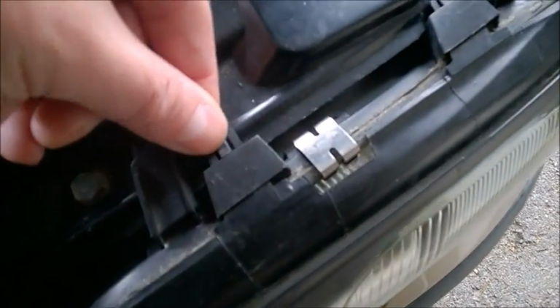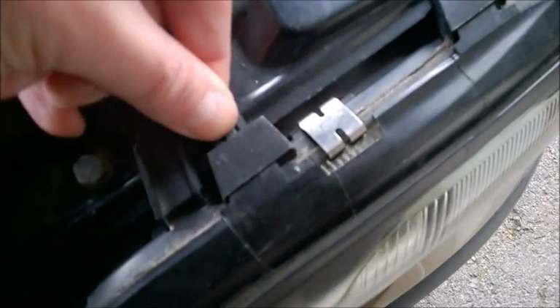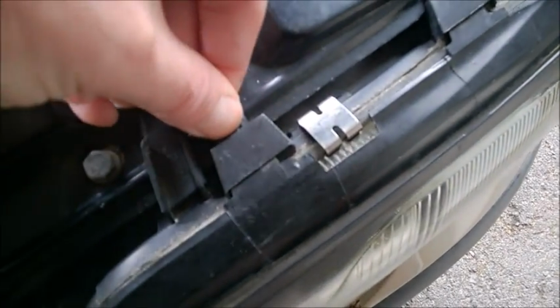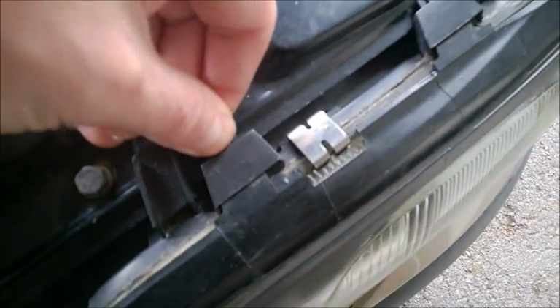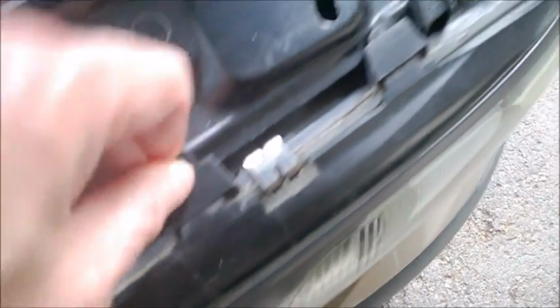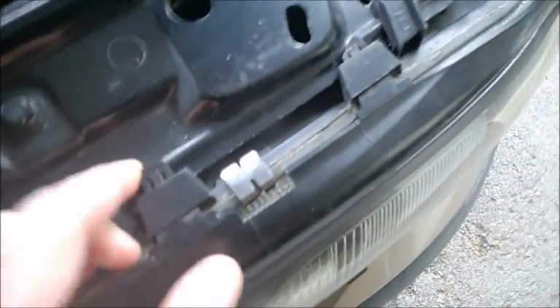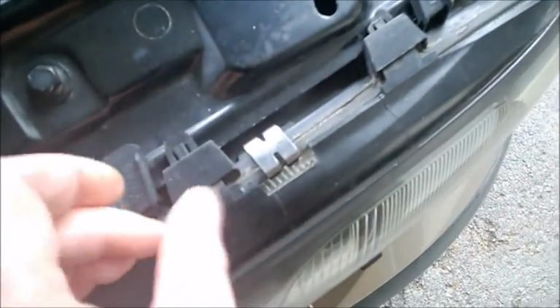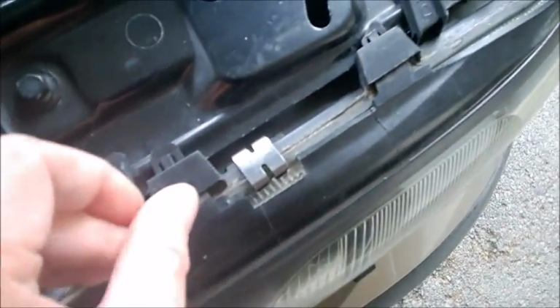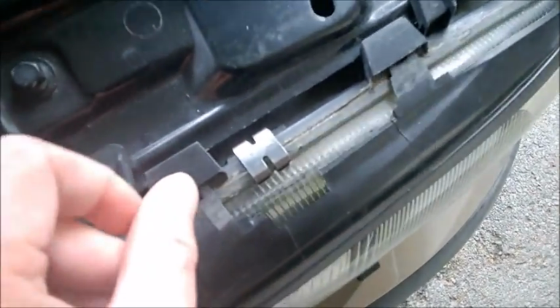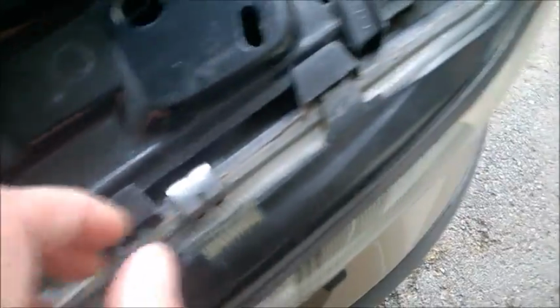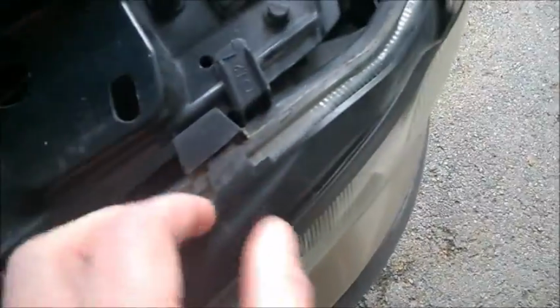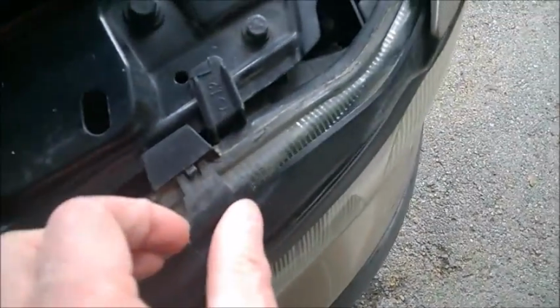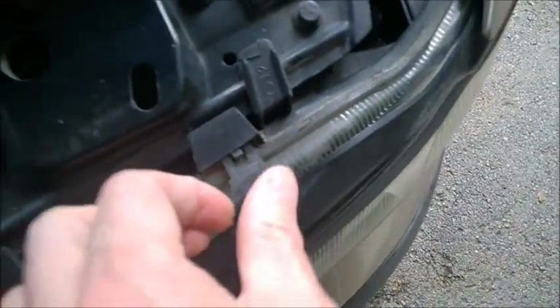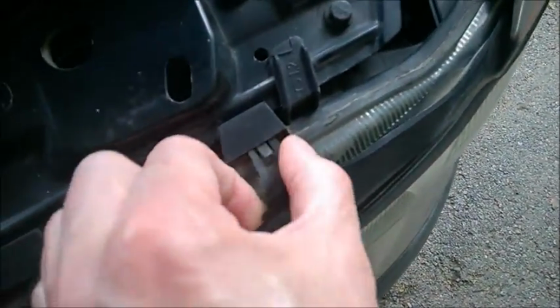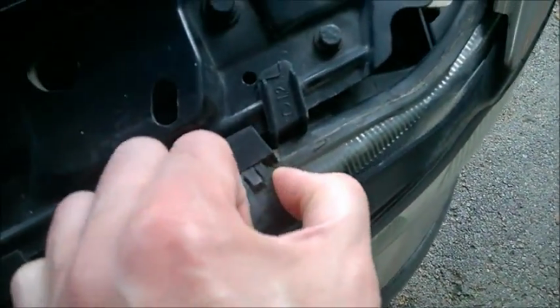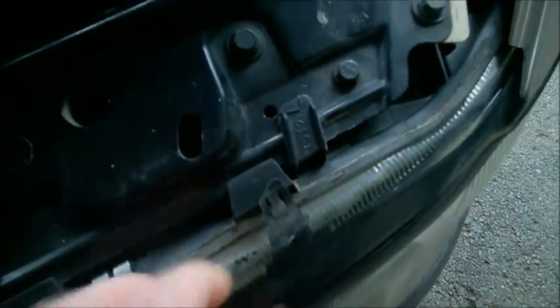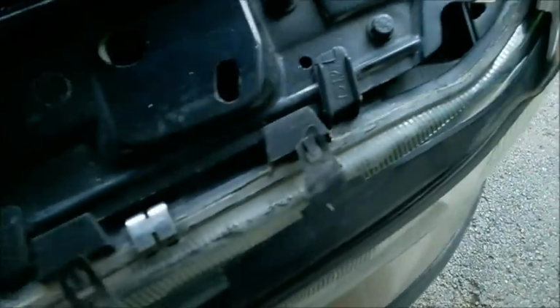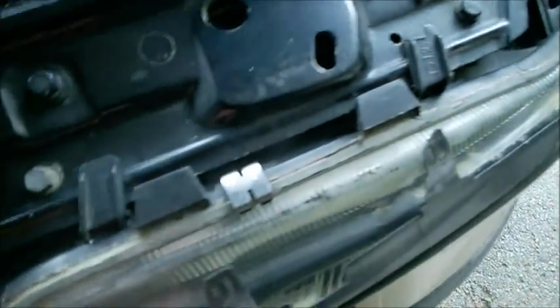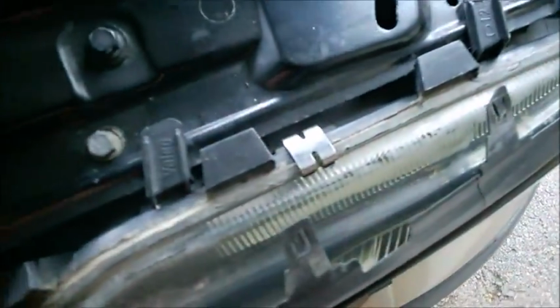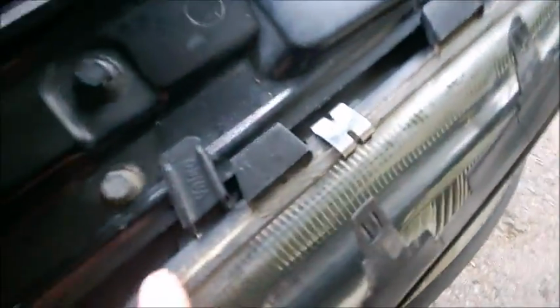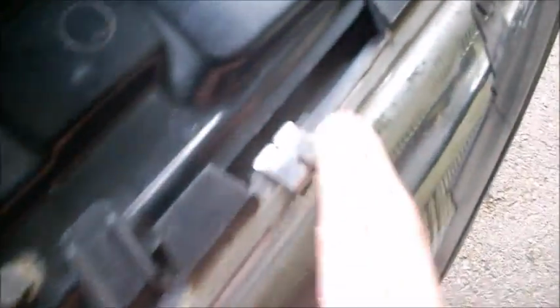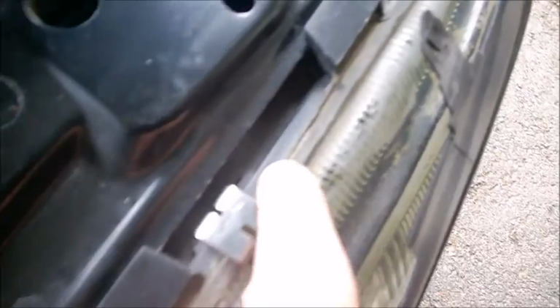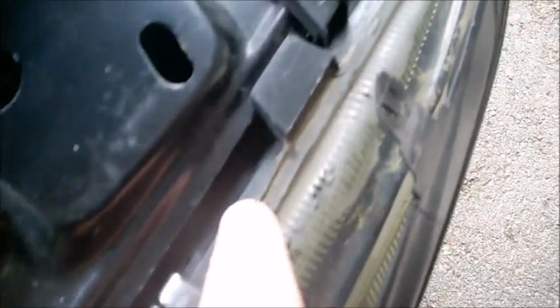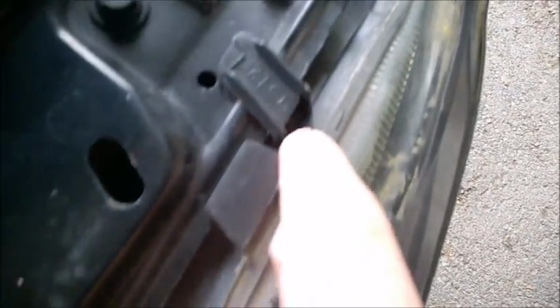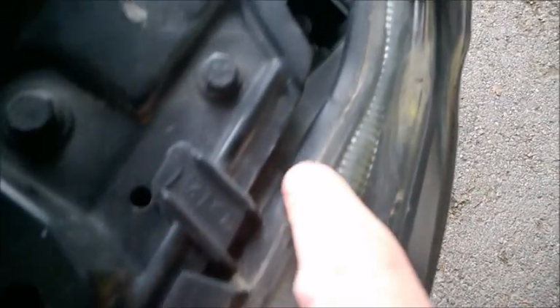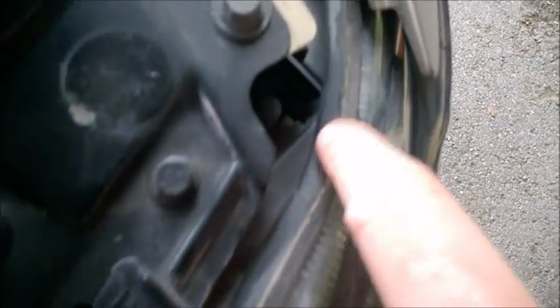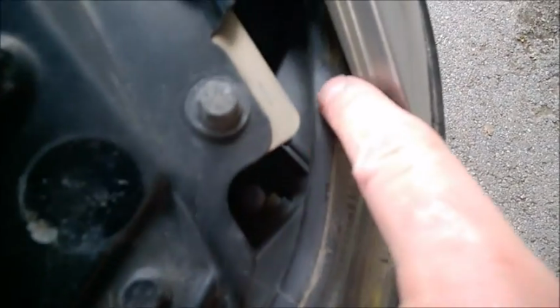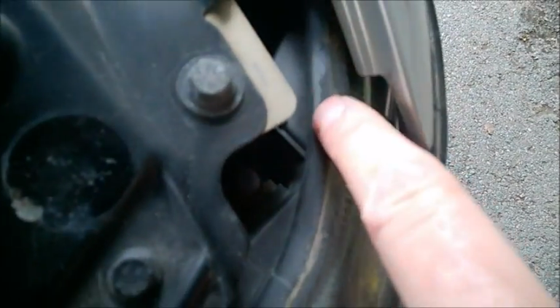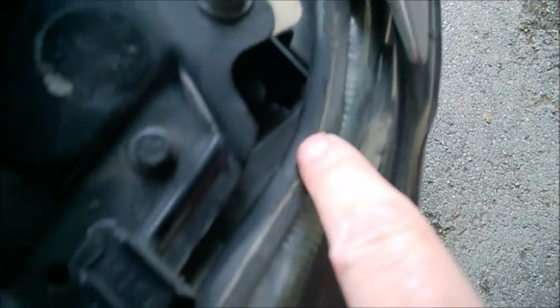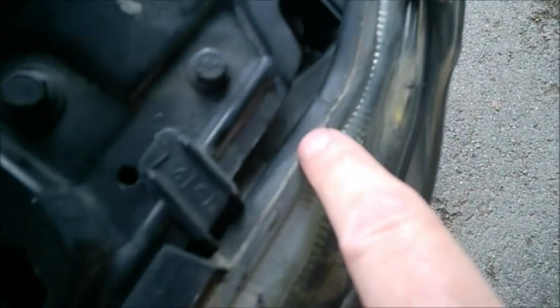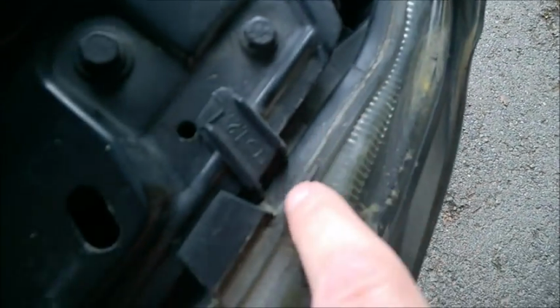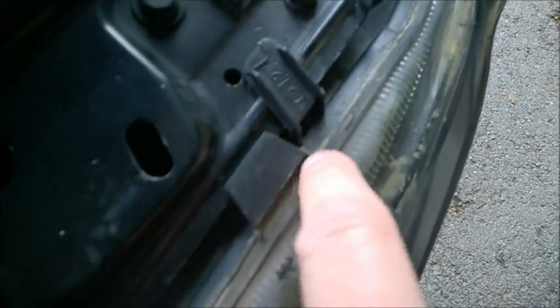Just depress these things and push this kind of trim bit from there — just like that. What I did is I got outdoor silicone, not the indoor one — quality outdoor silicone.